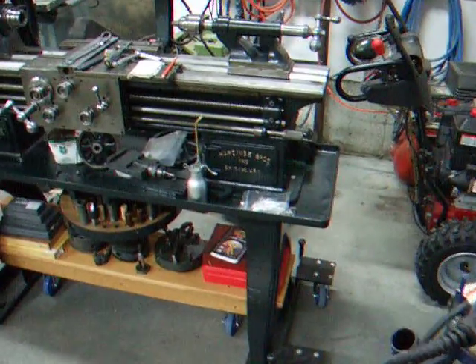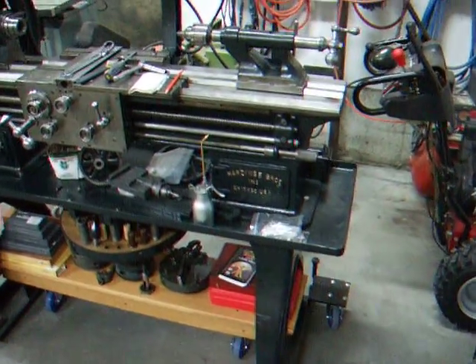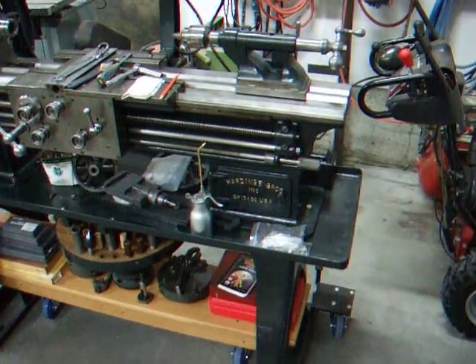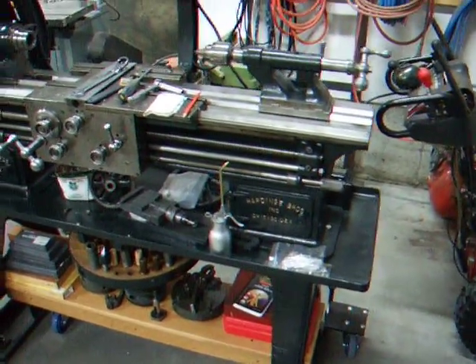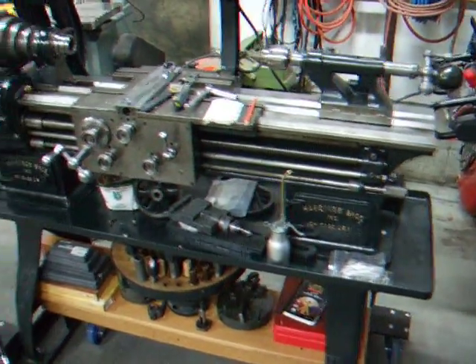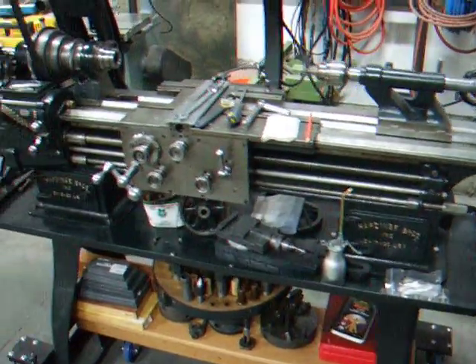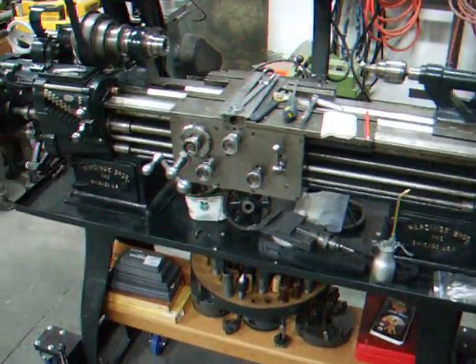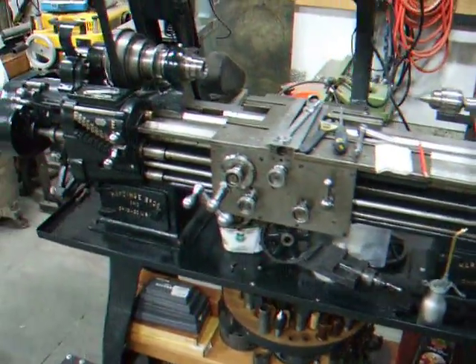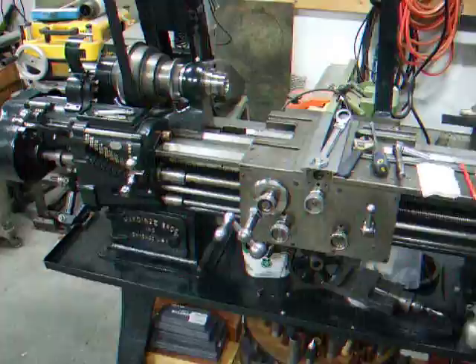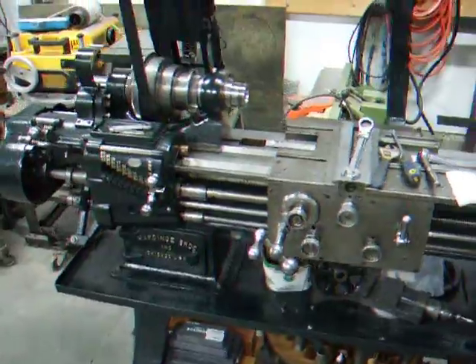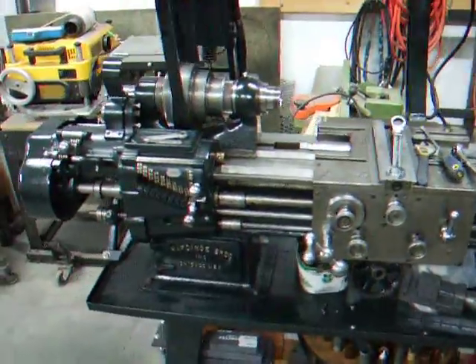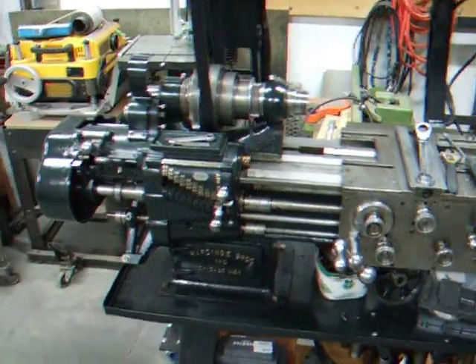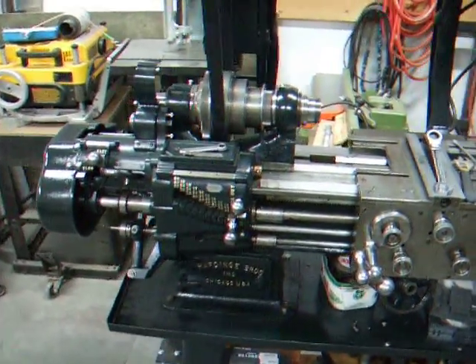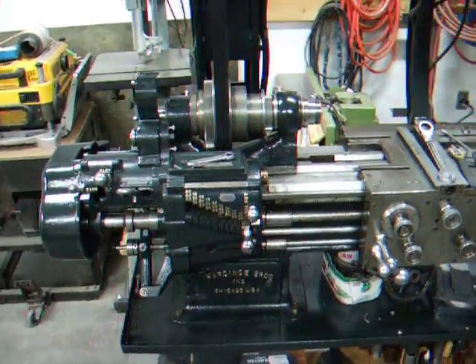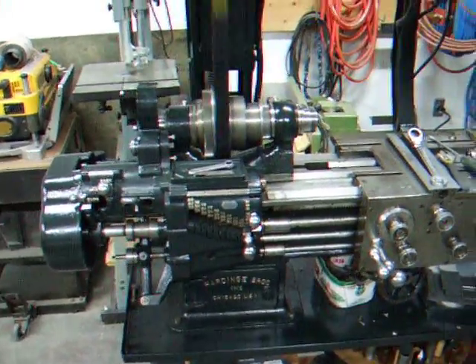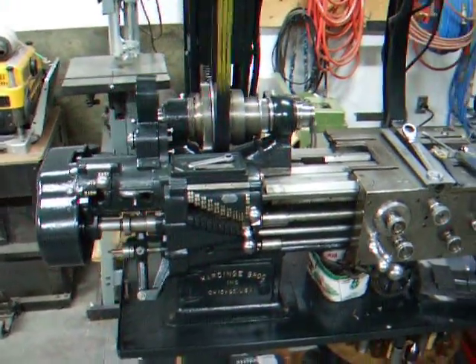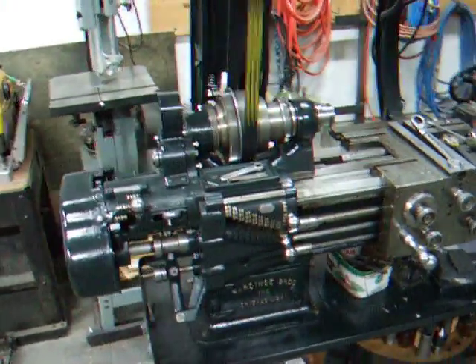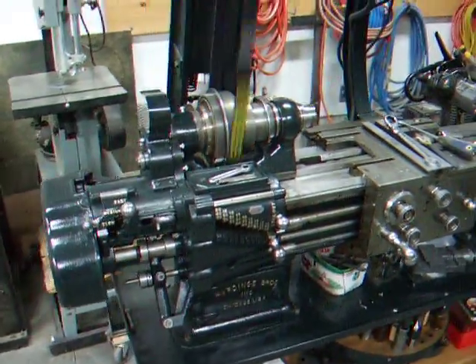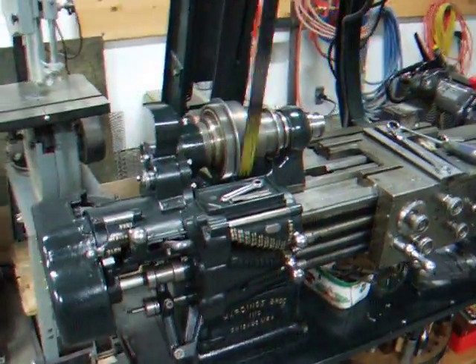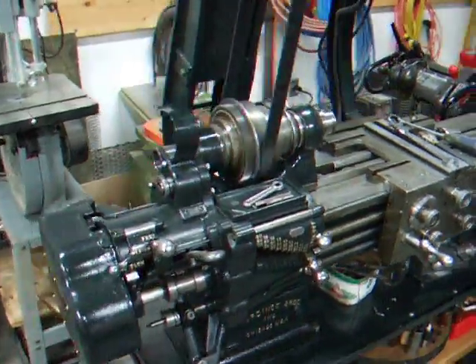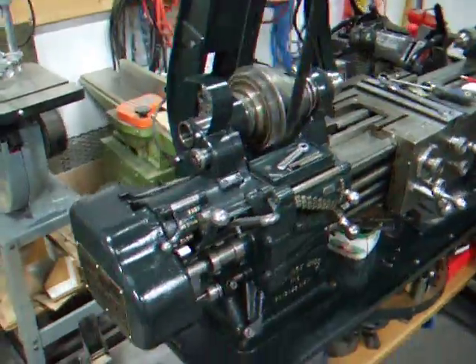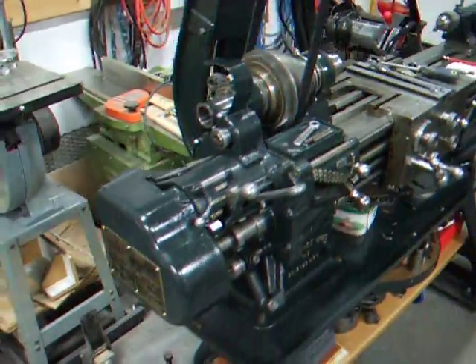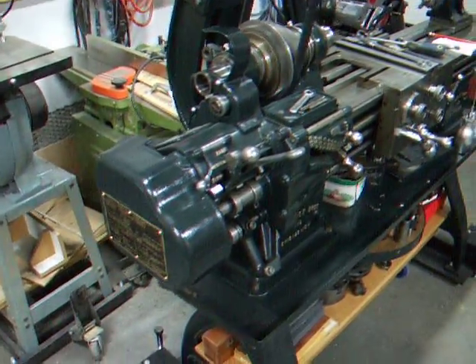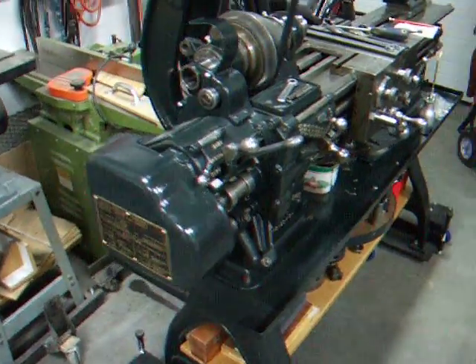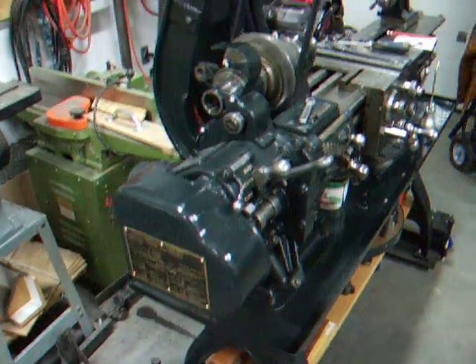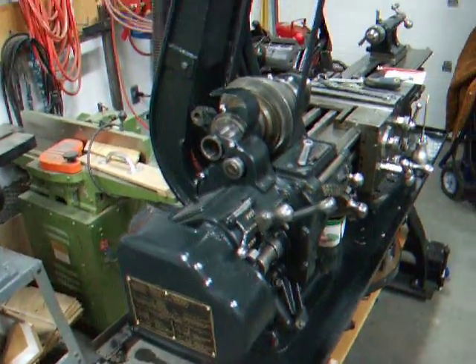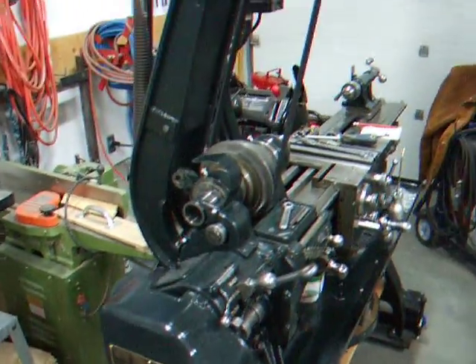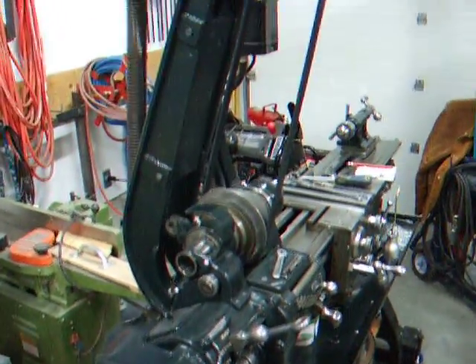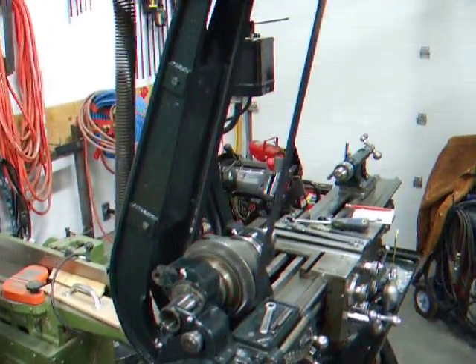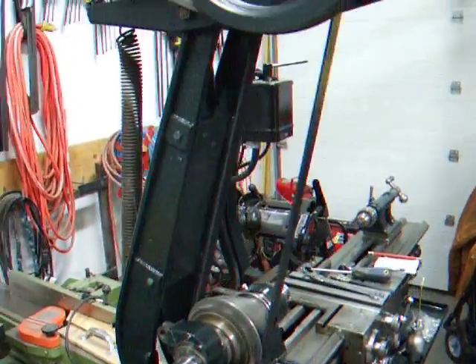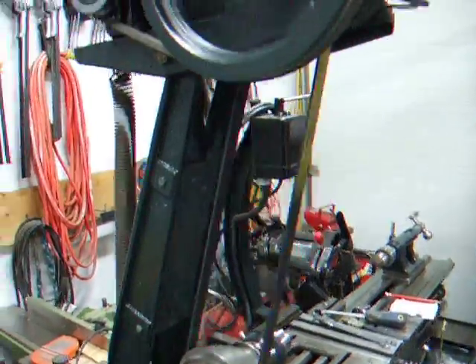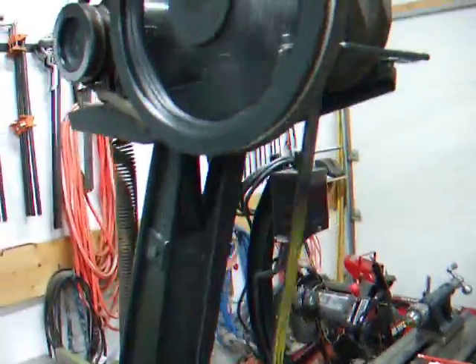Here's the lathe. She's running as we speak. There's a little bit of a squeak, but that's the belt. I'm still going to have to work a little bit on aligning the pulleys up and down.